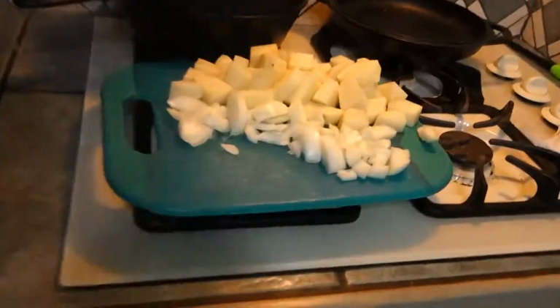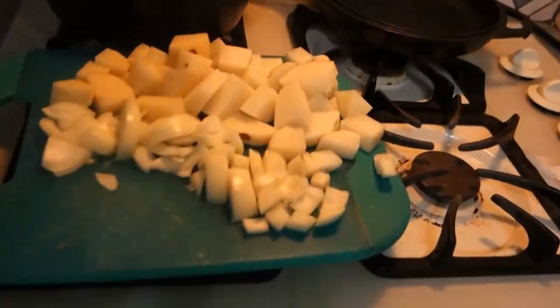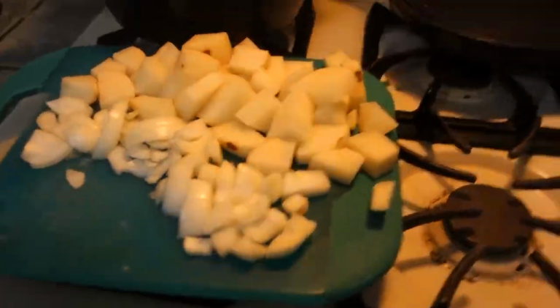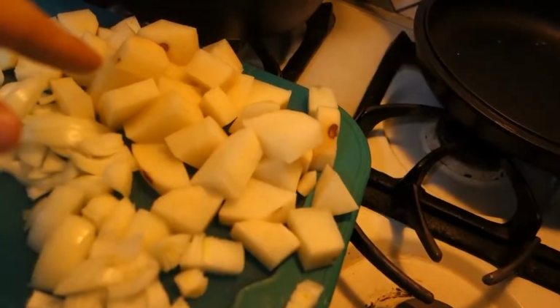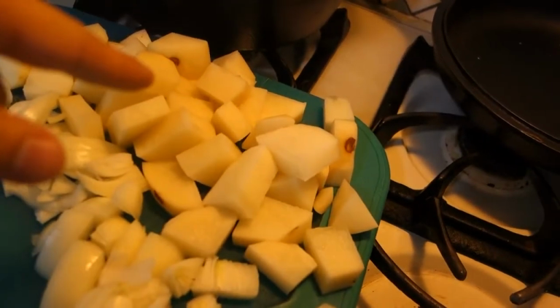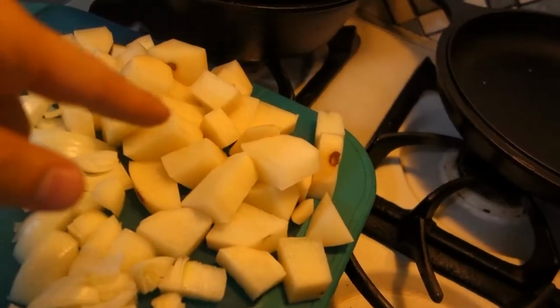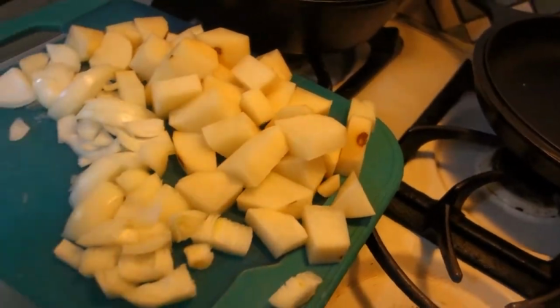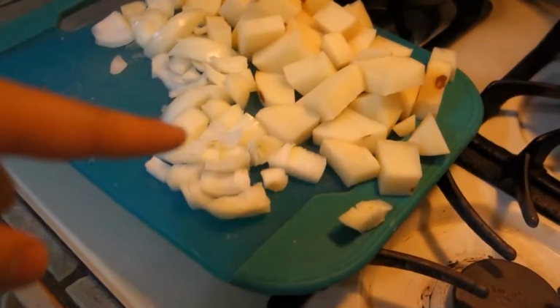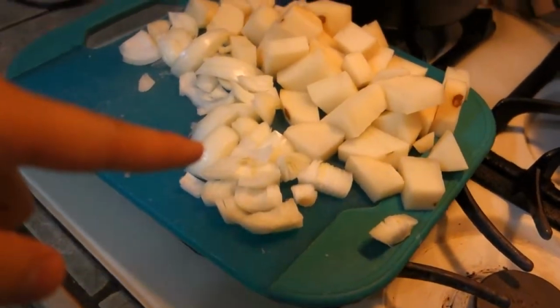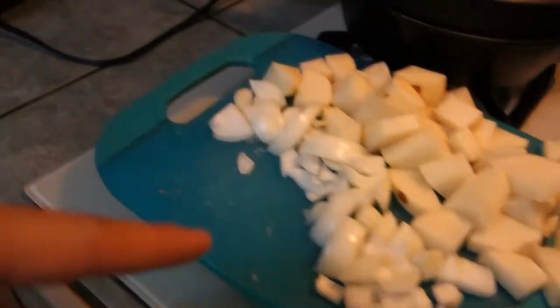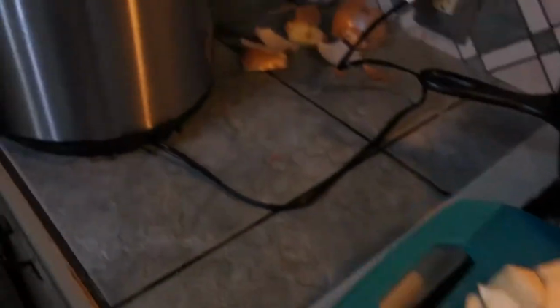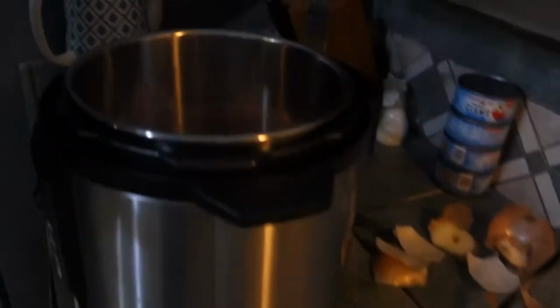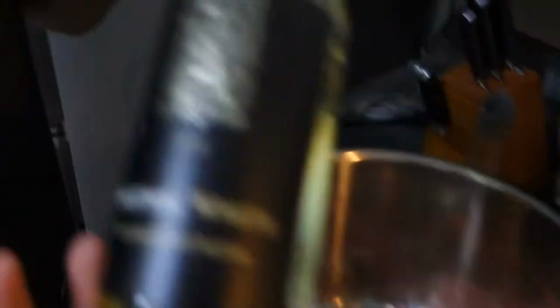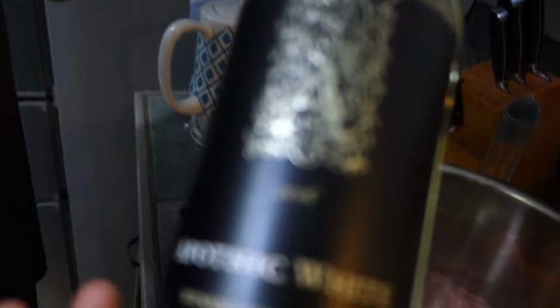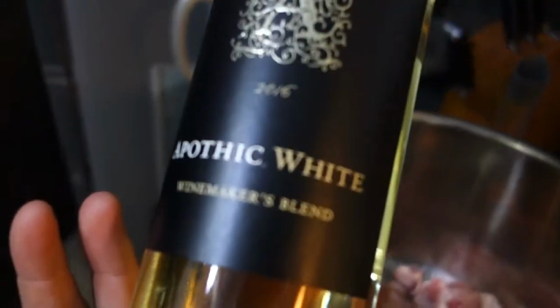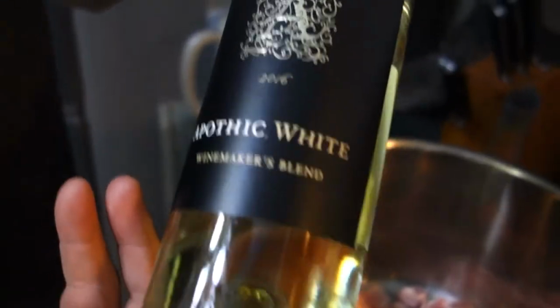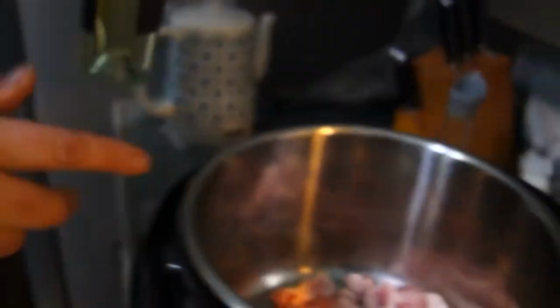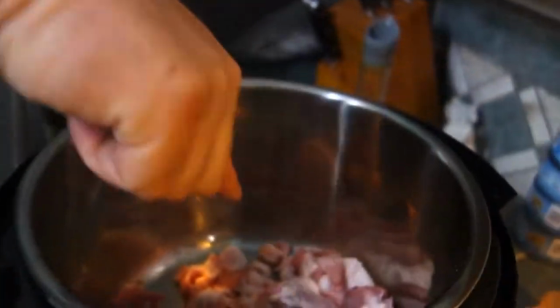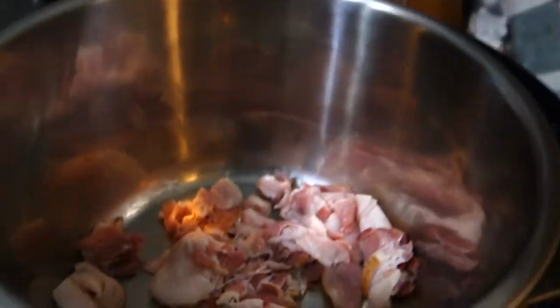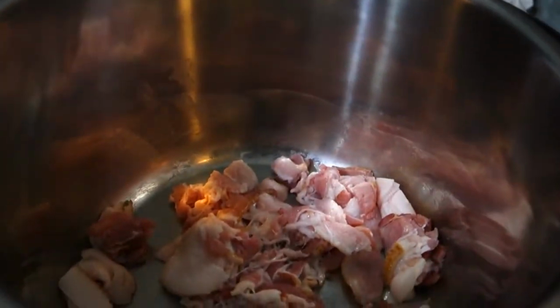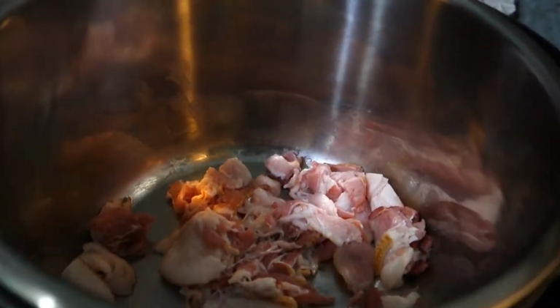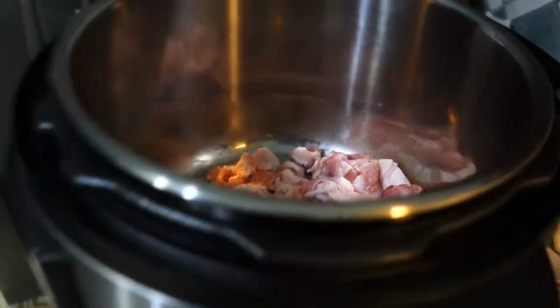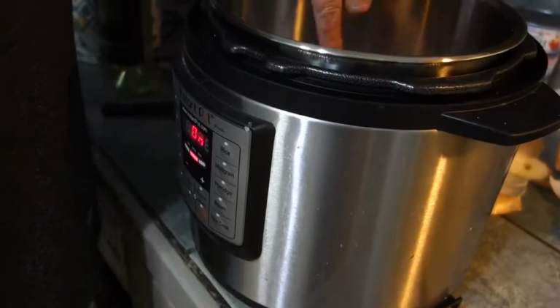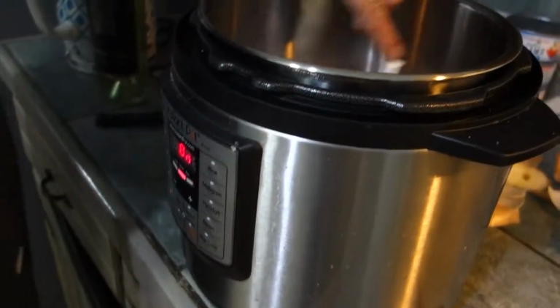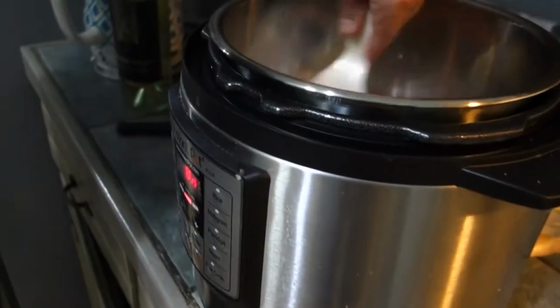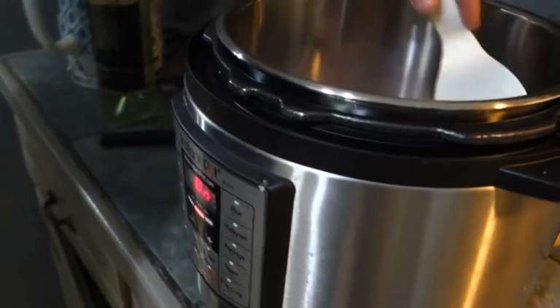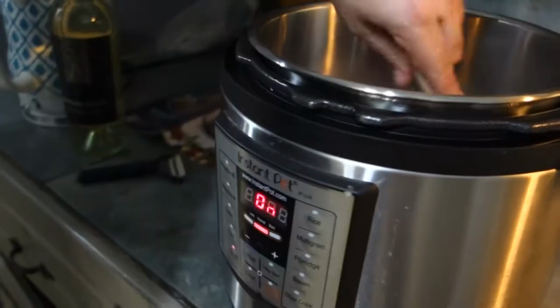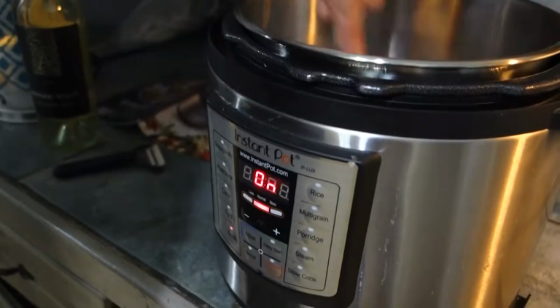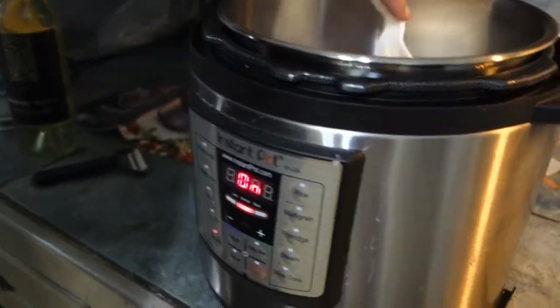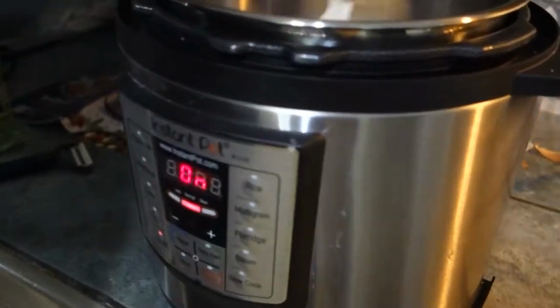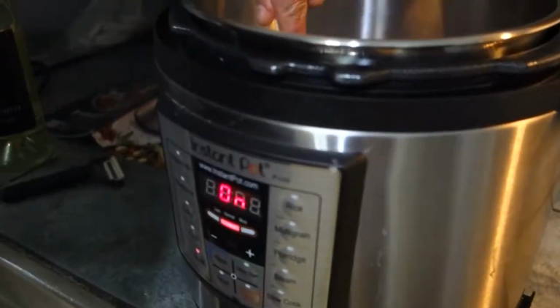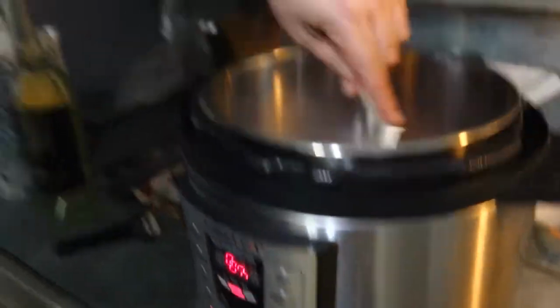So right here we've got so far: chopped potatoes, chopped onions, white wine, and some bacon. And it's an instant pot — hashtag instant pot.